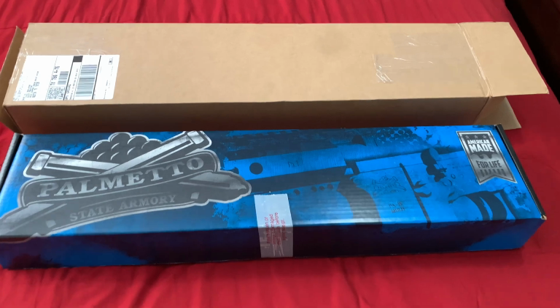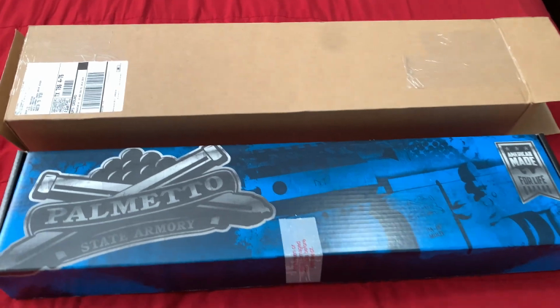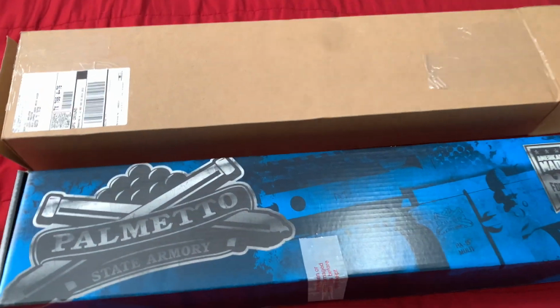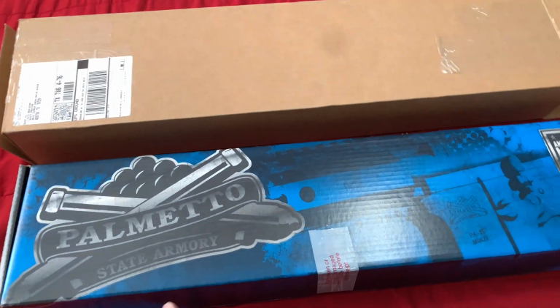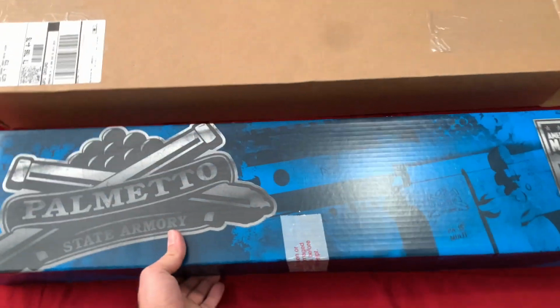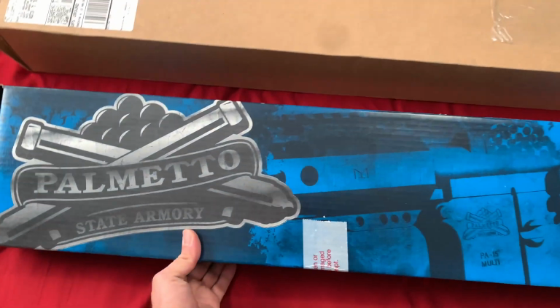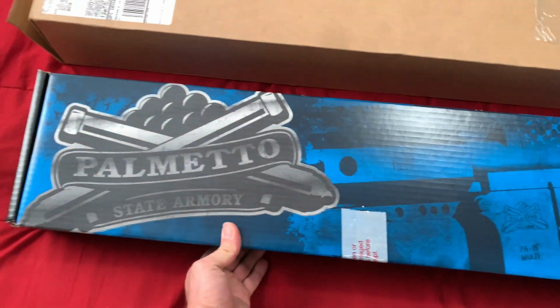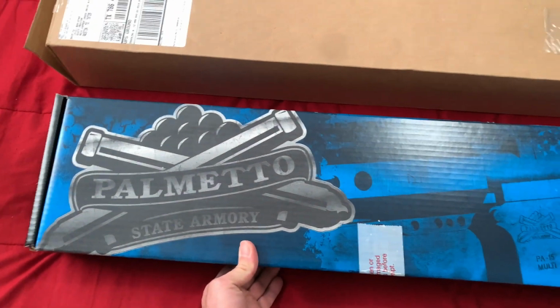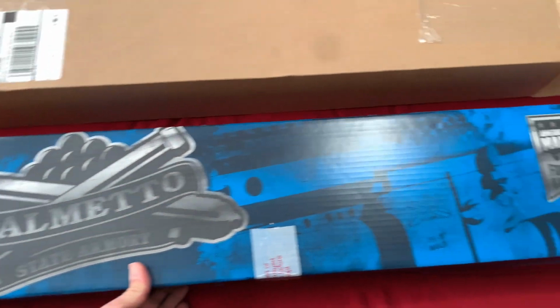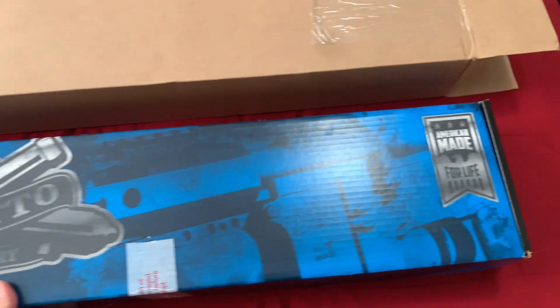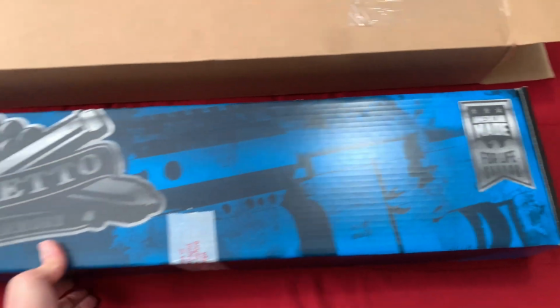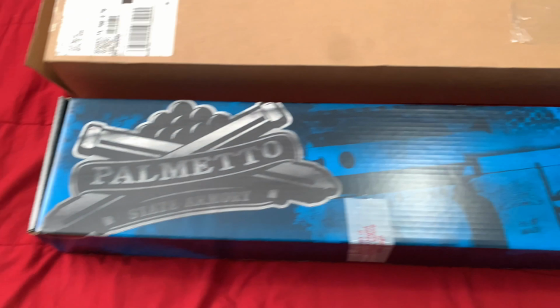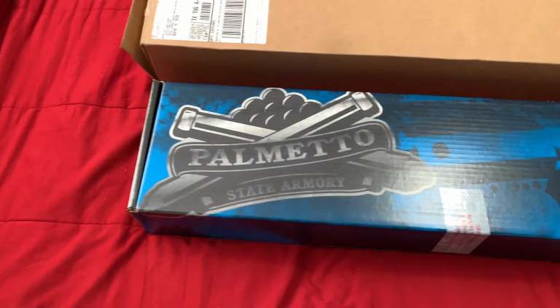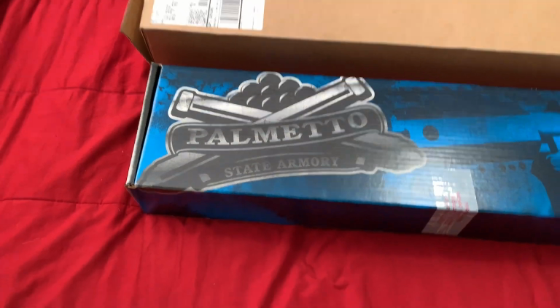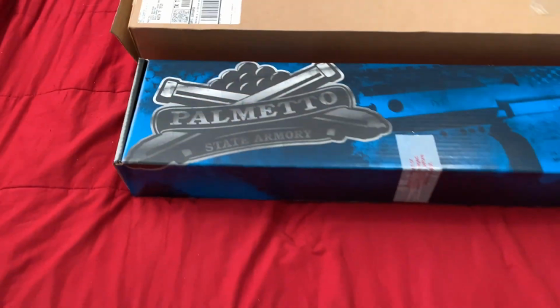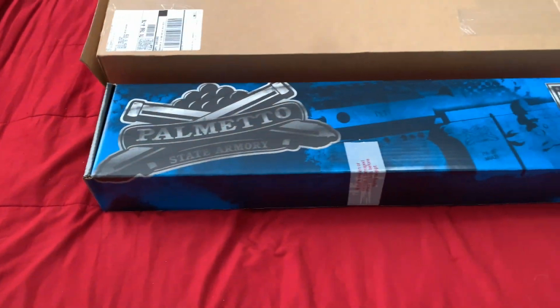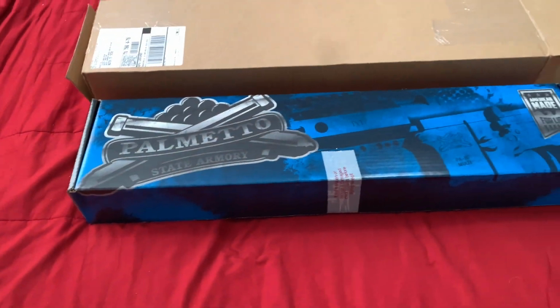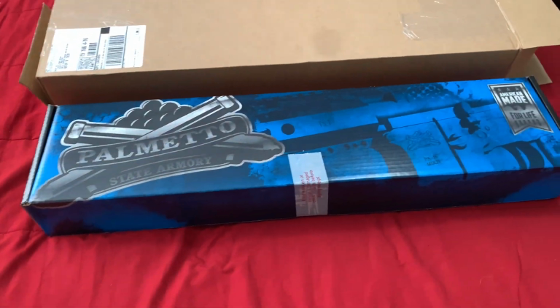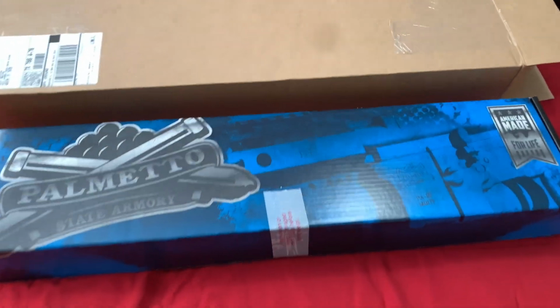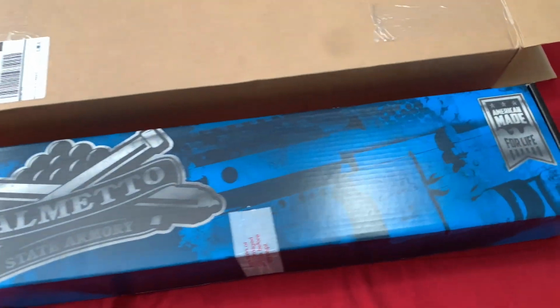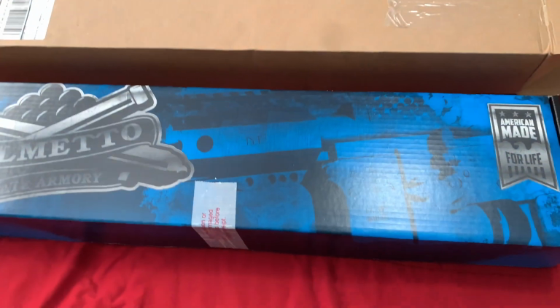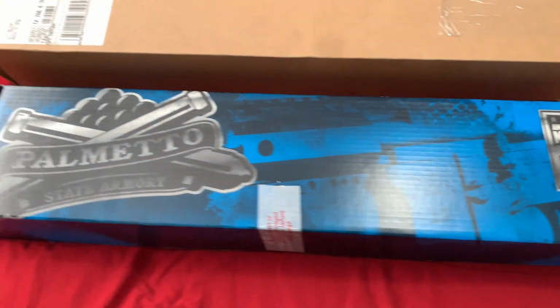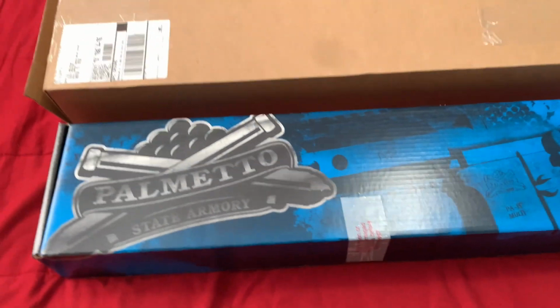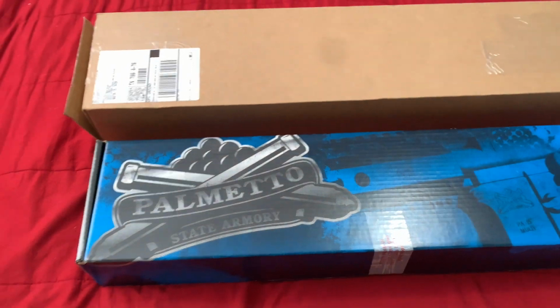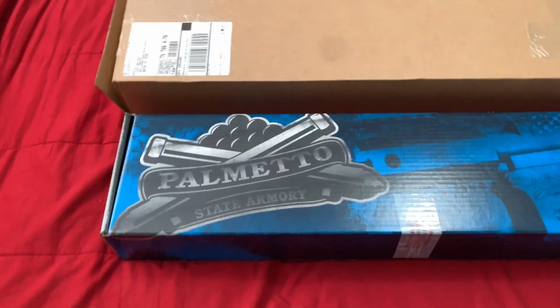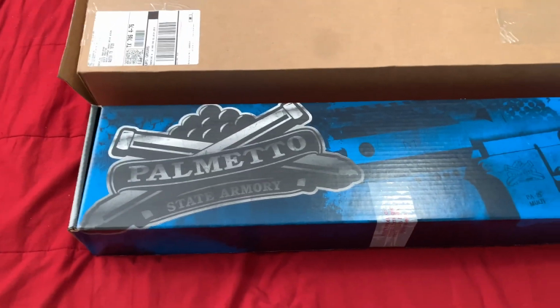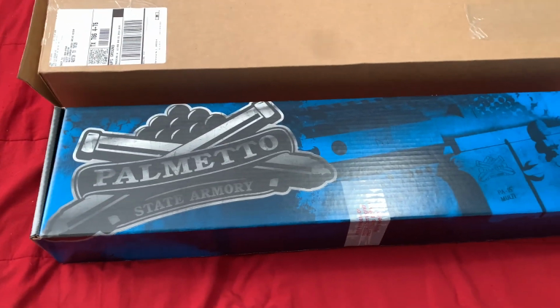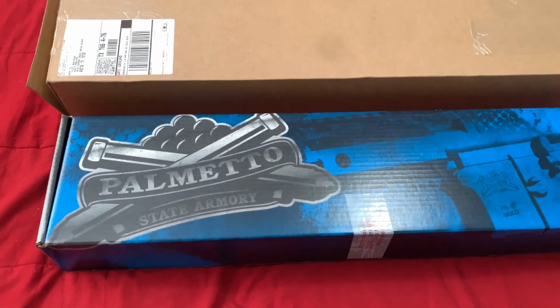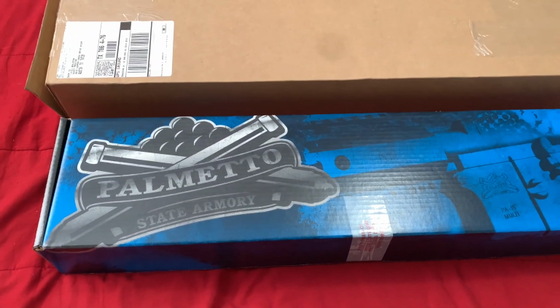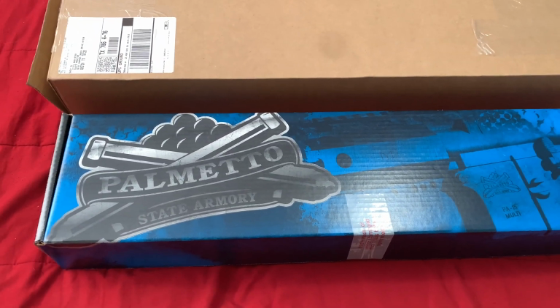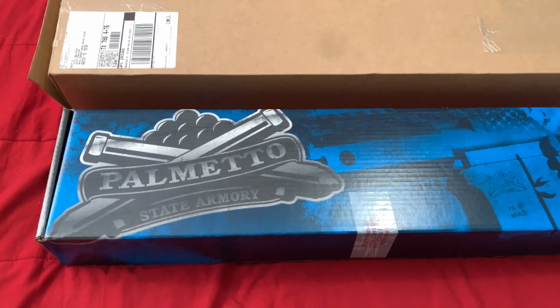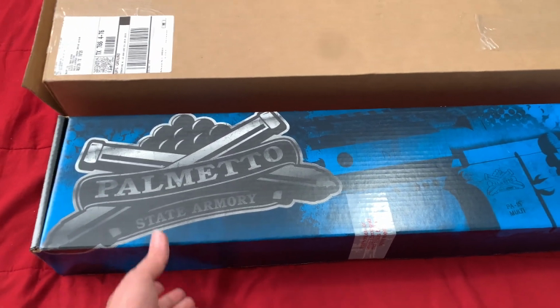Finally got my barrel in. I ordered it on June 13th and today's June 30th, so two and a half weeks to get it in. My lower came in a week, but this one took a lot longer — it's here though.